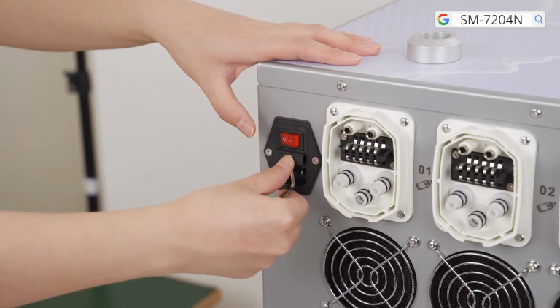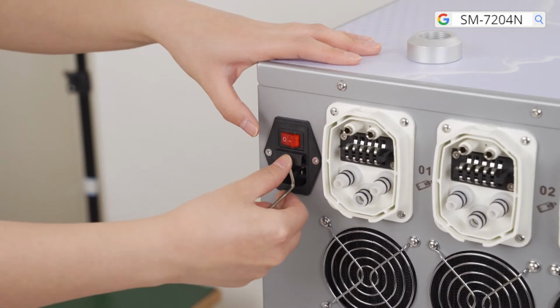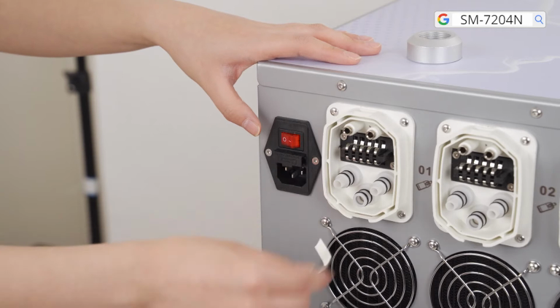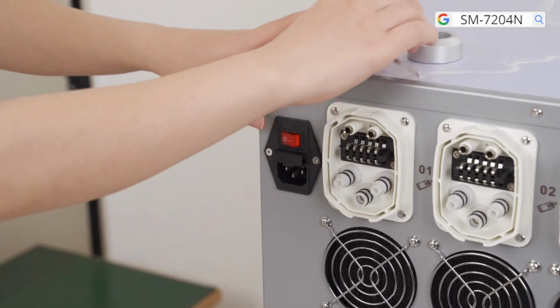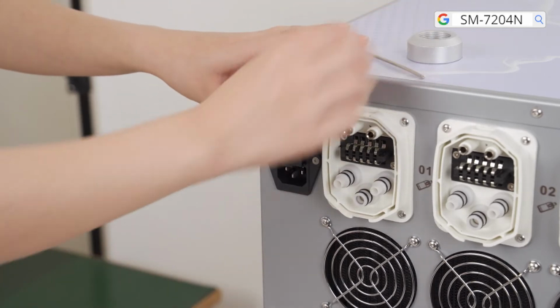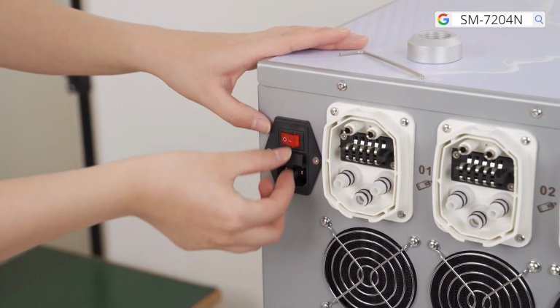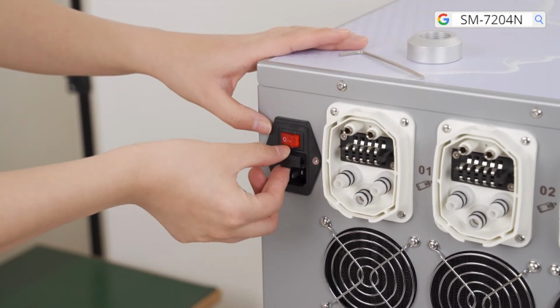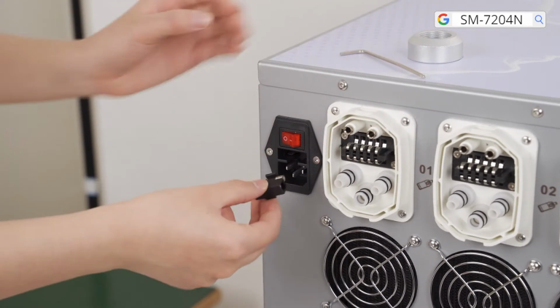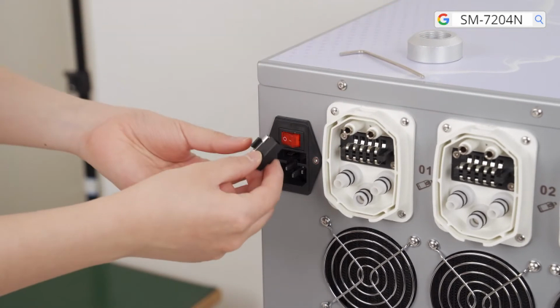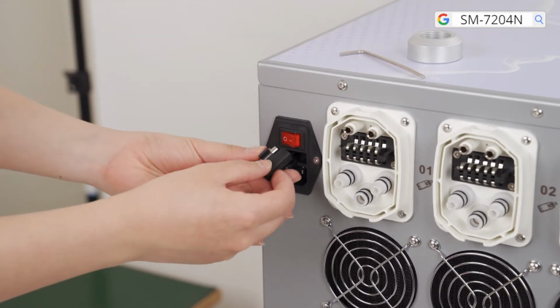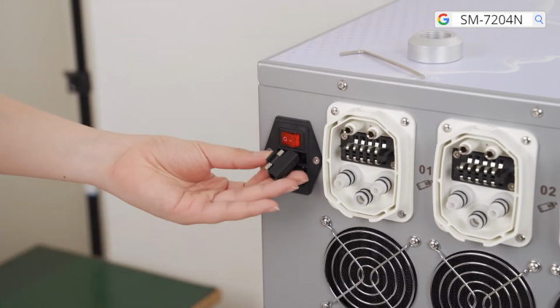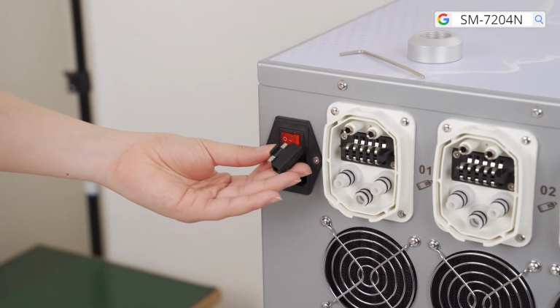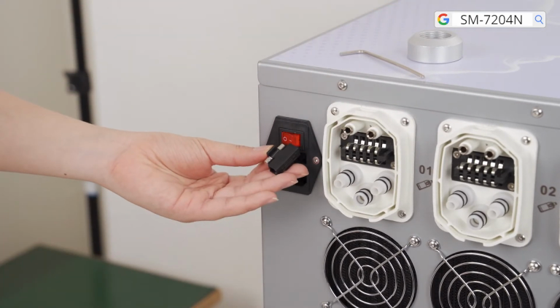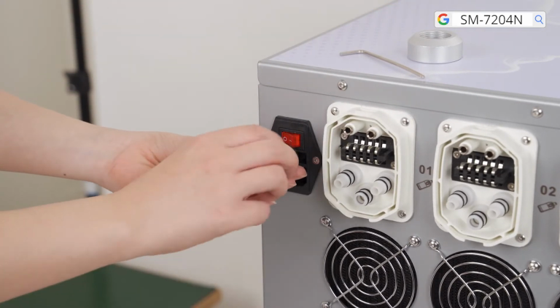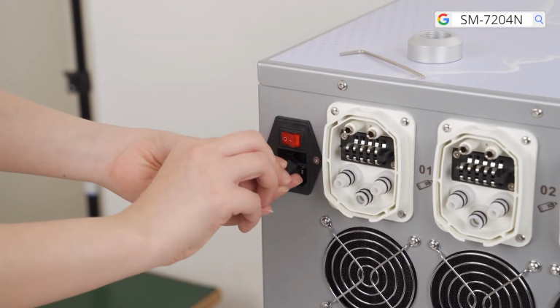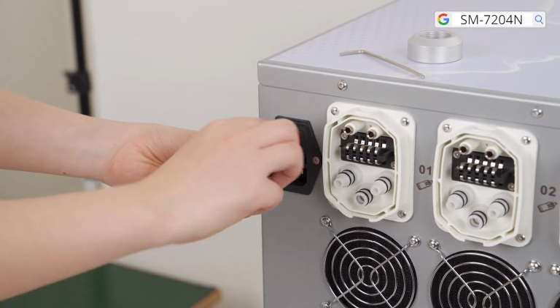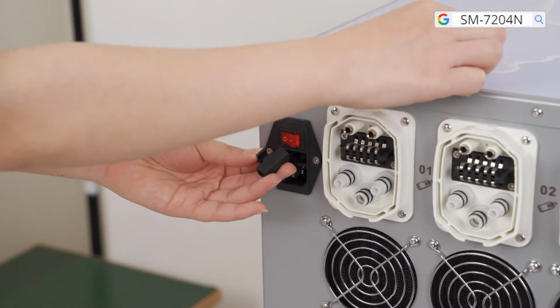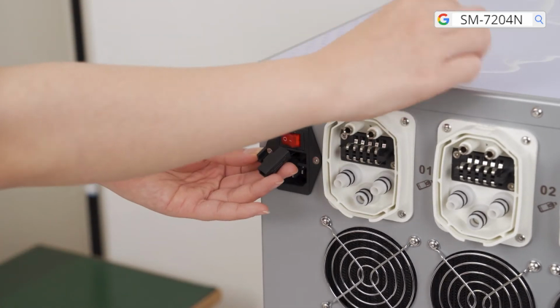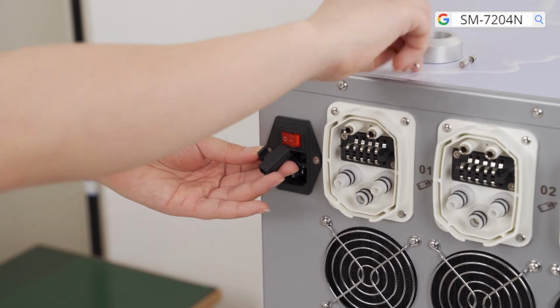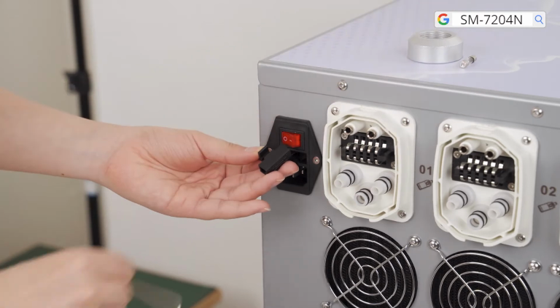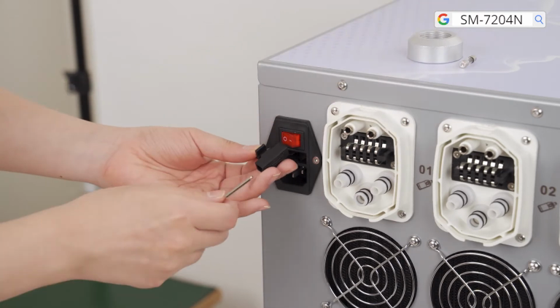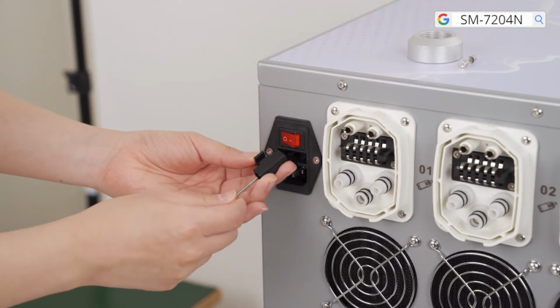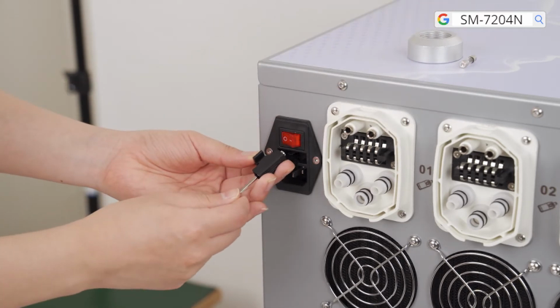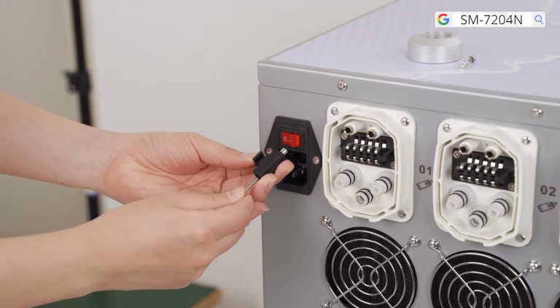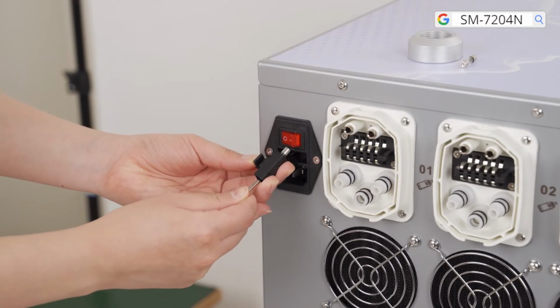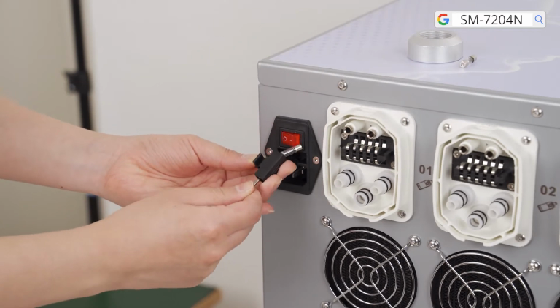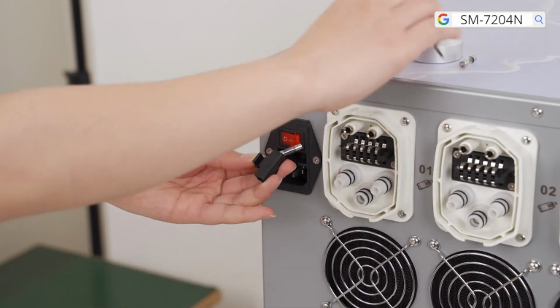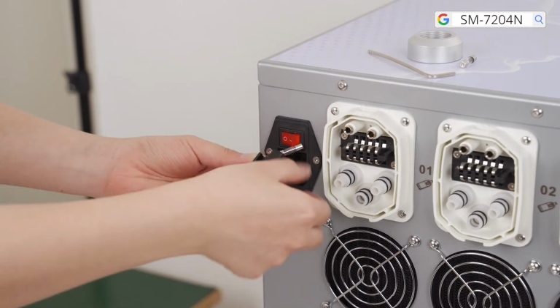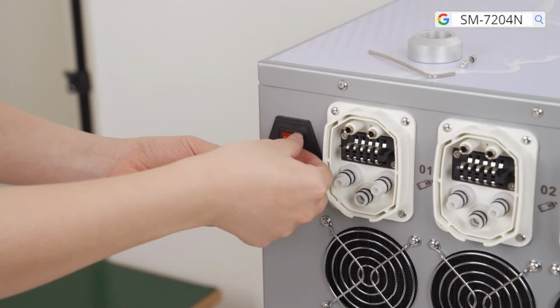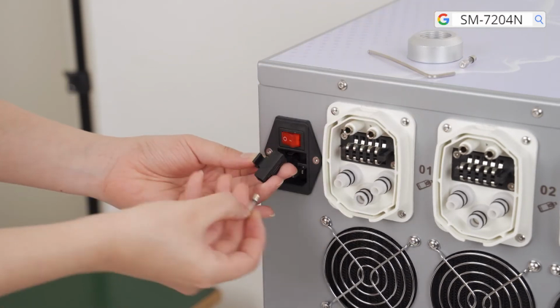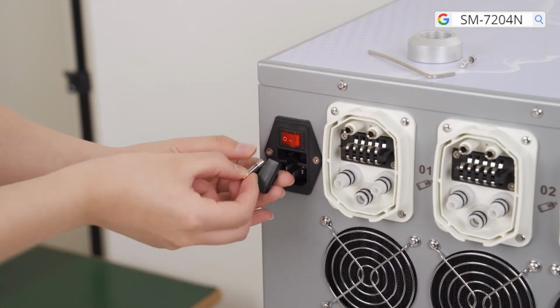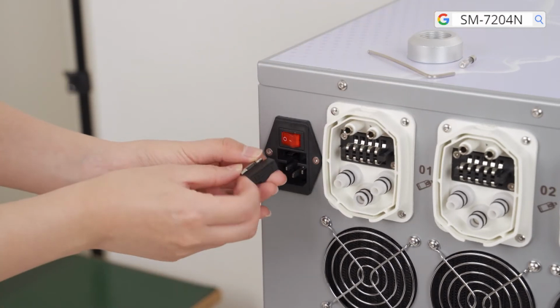There are two spare fuses which can replace the broken one in the machine. When the fuse in the machine is broken, use a screwdriver to take it out and replace it with a spare one.